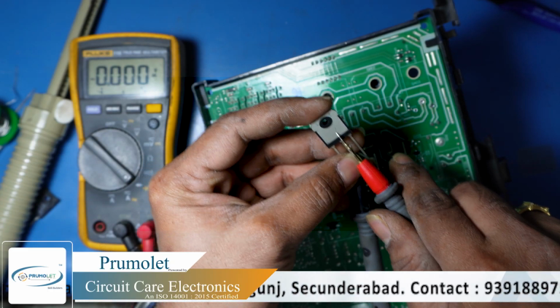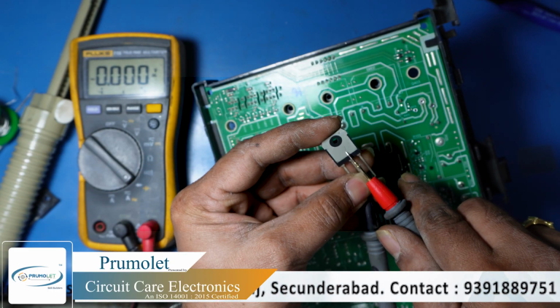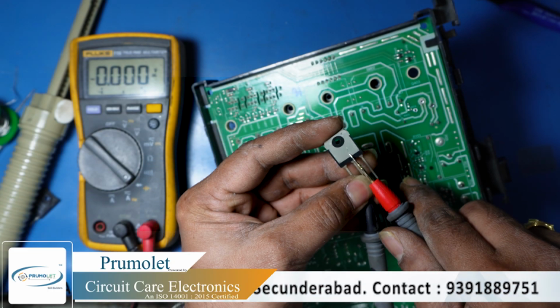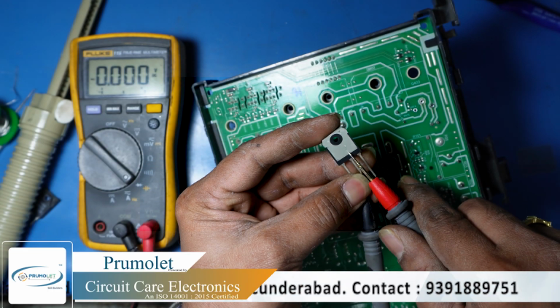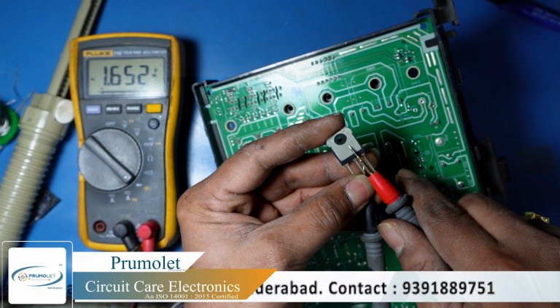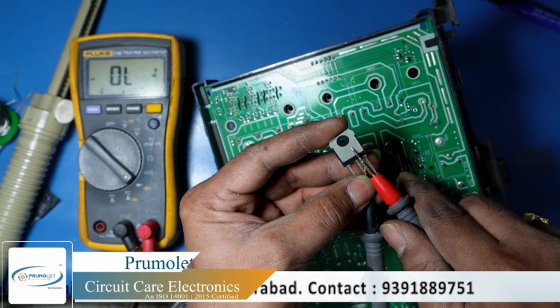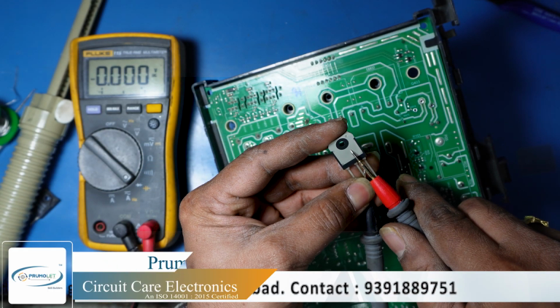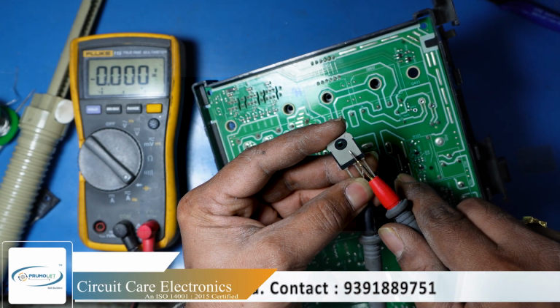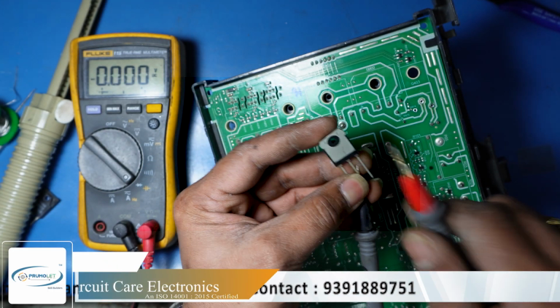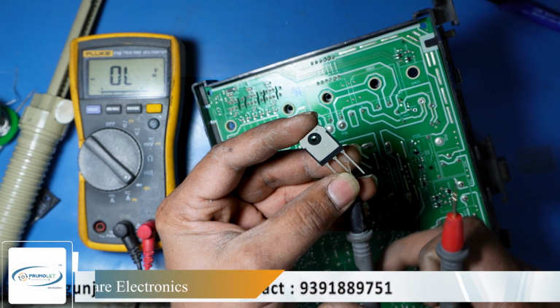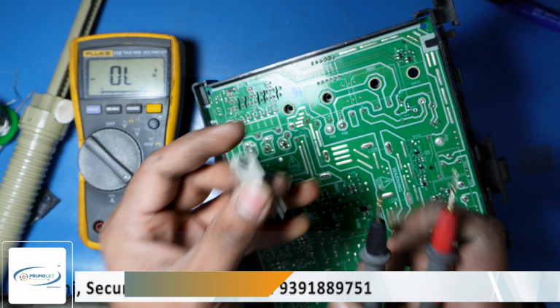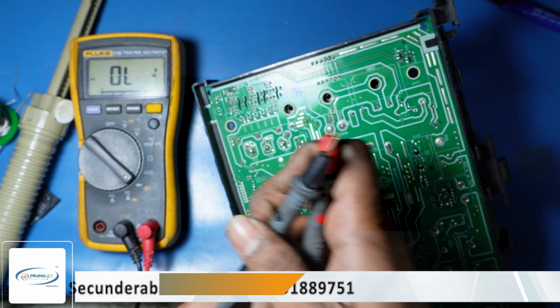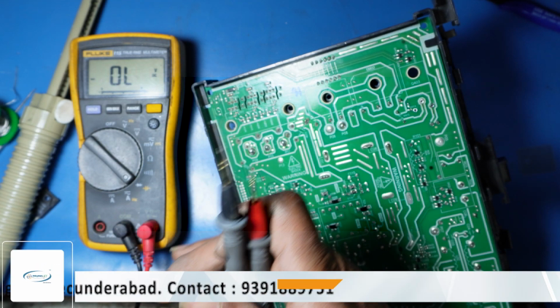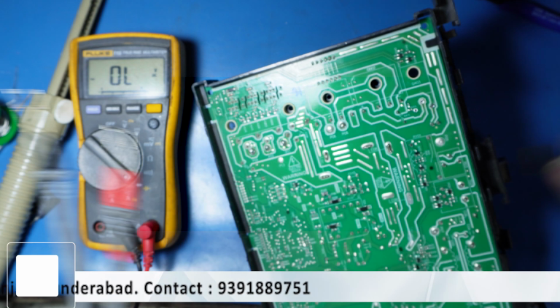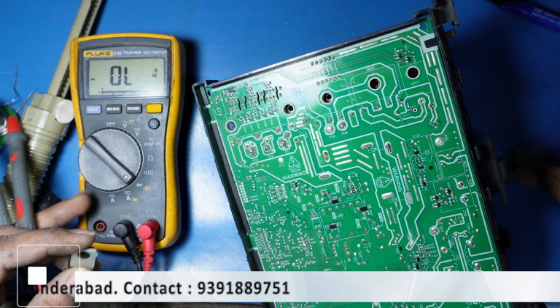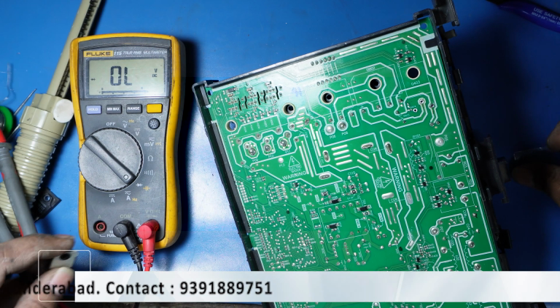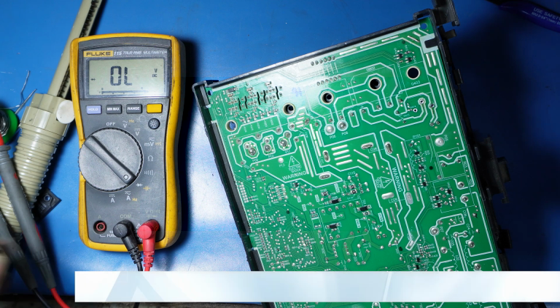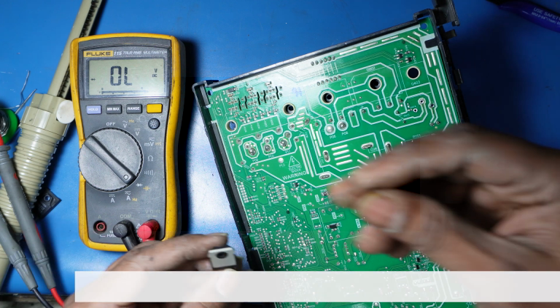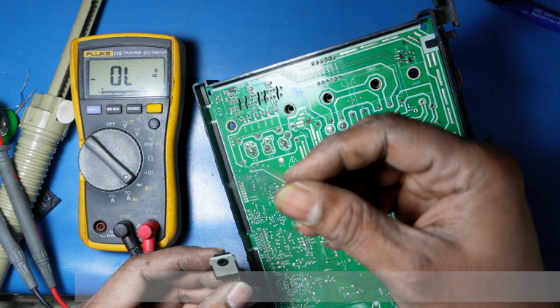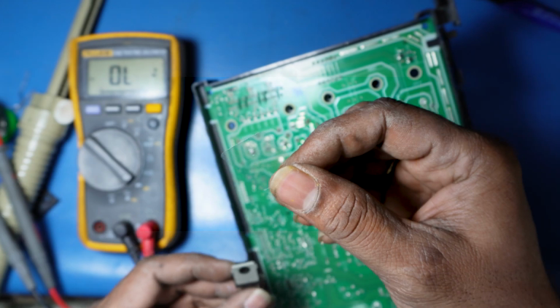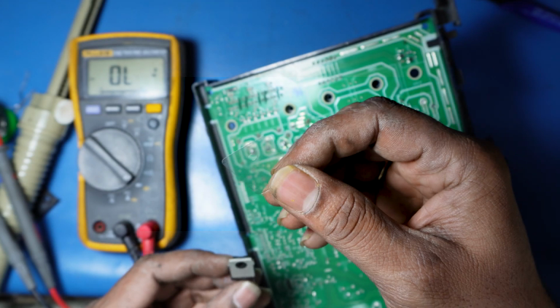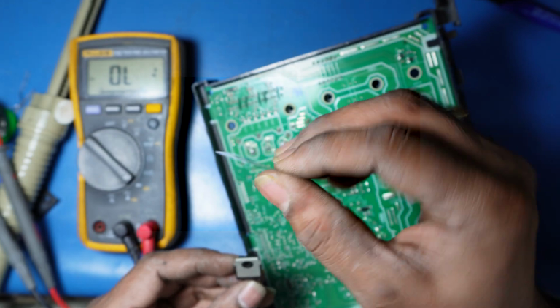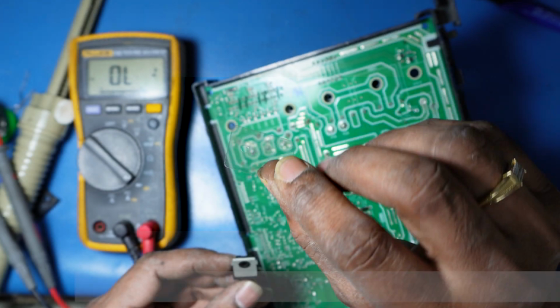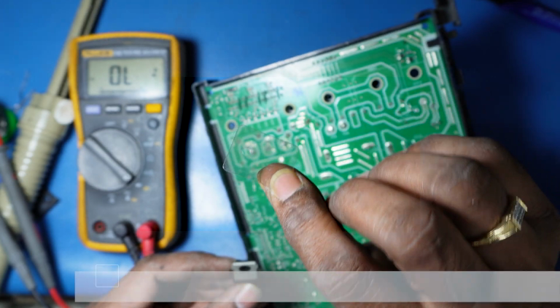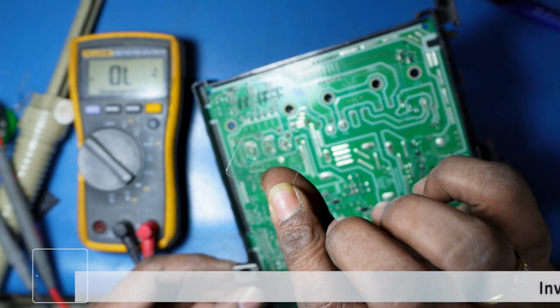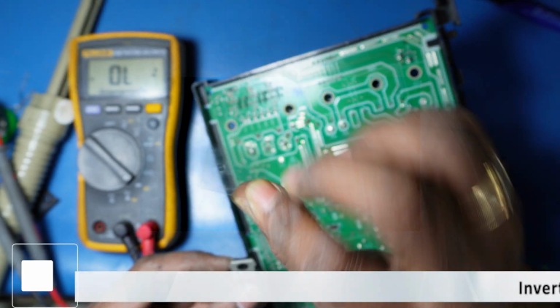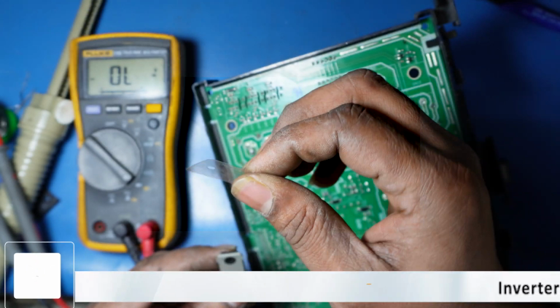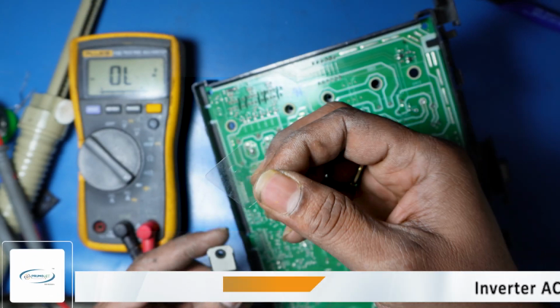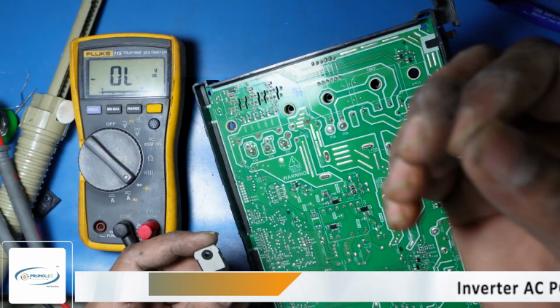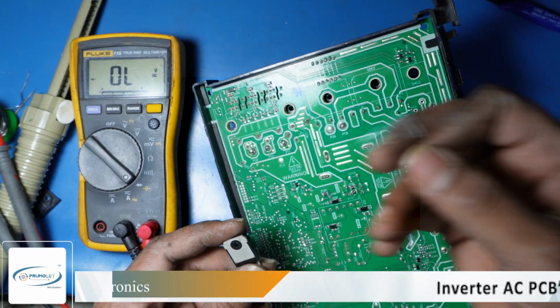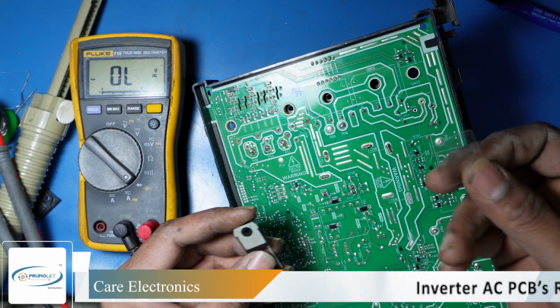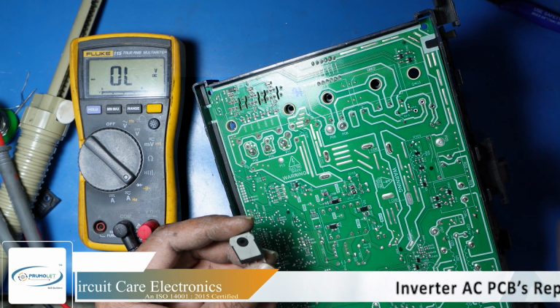We will need to install an insulator. This is a mica sheet, and we are going to install it with the new IGBT to provide the necessary insulation.